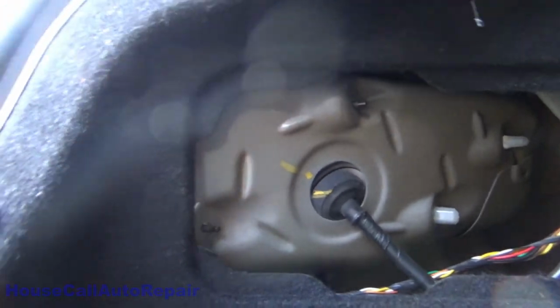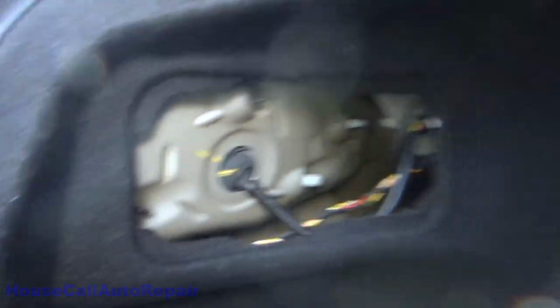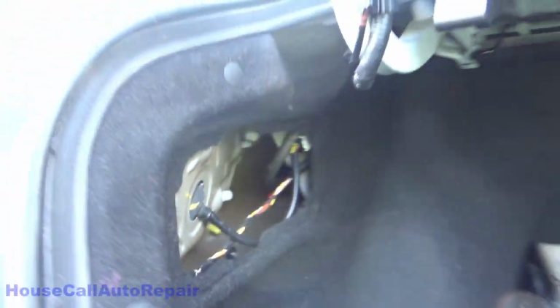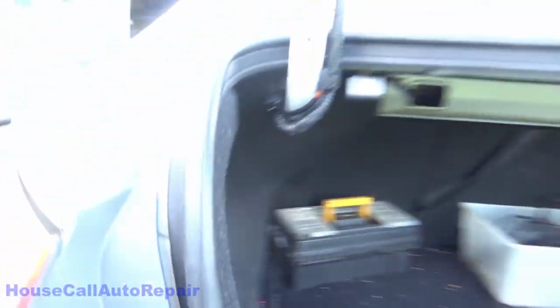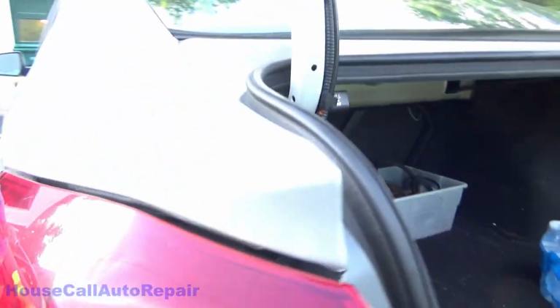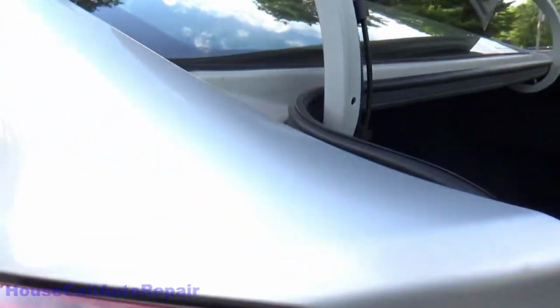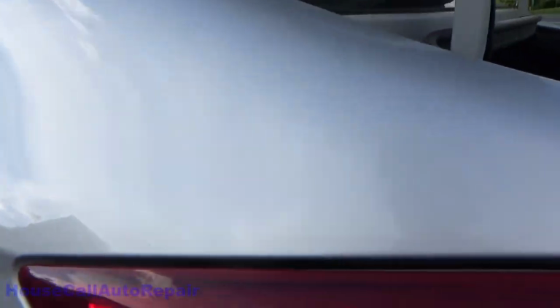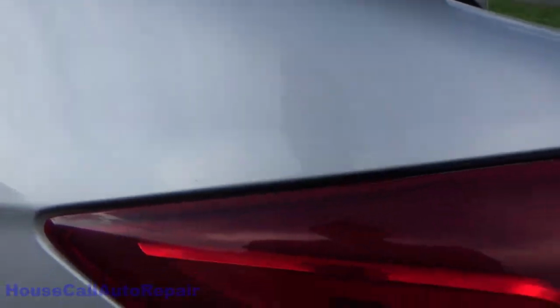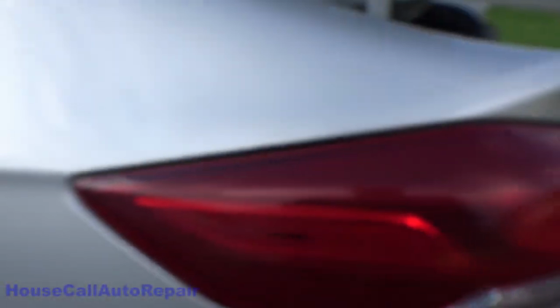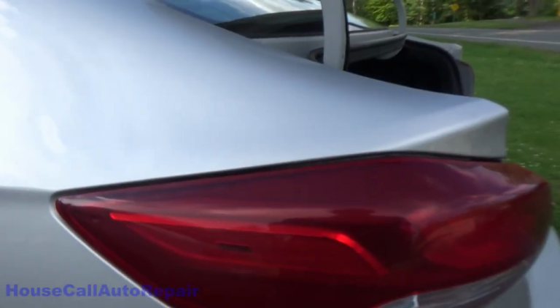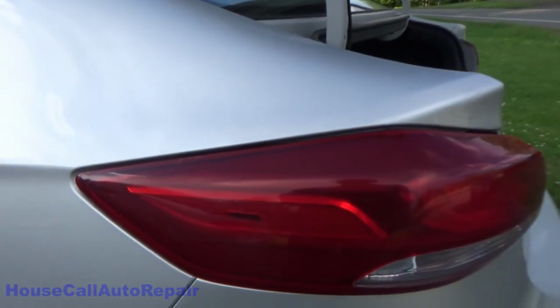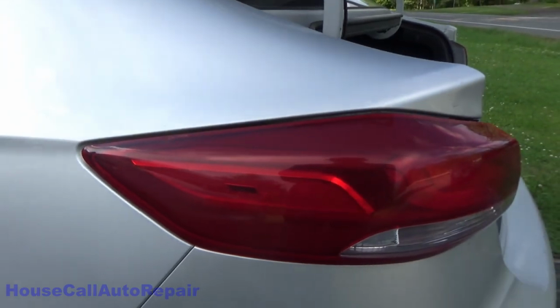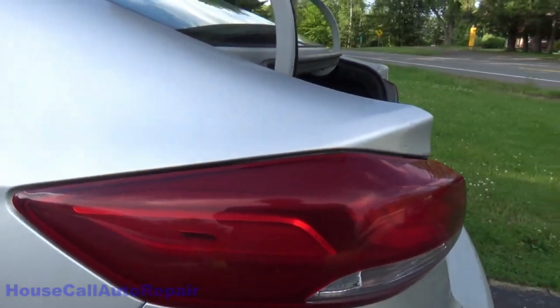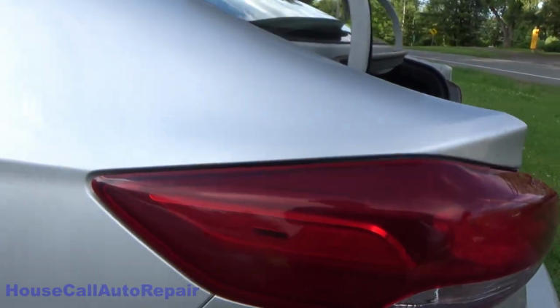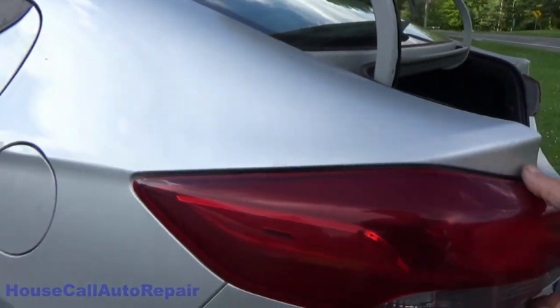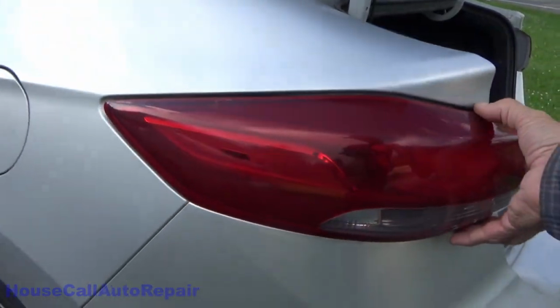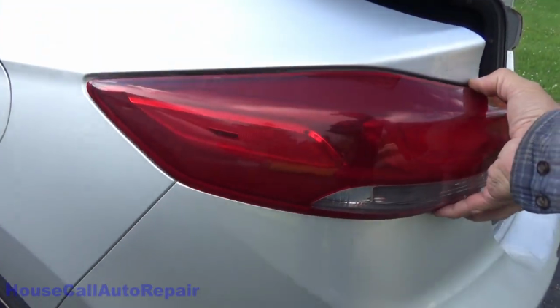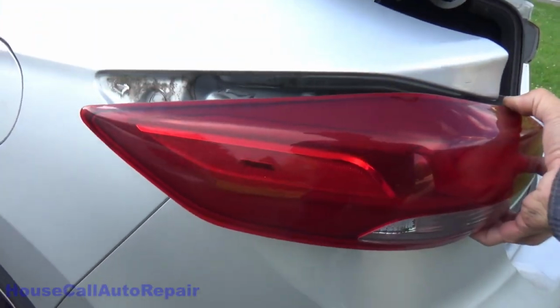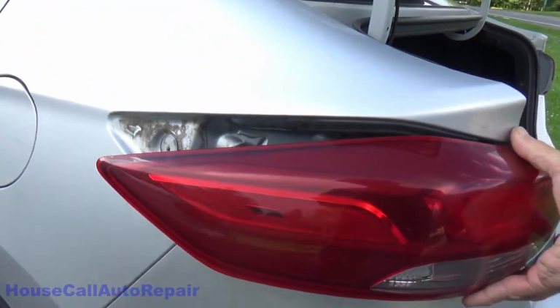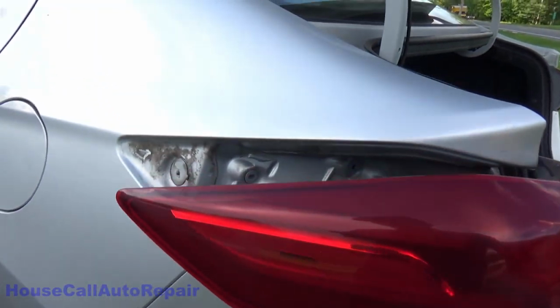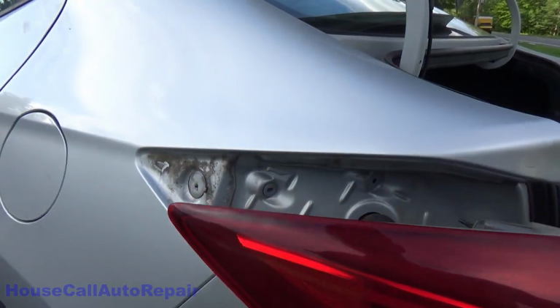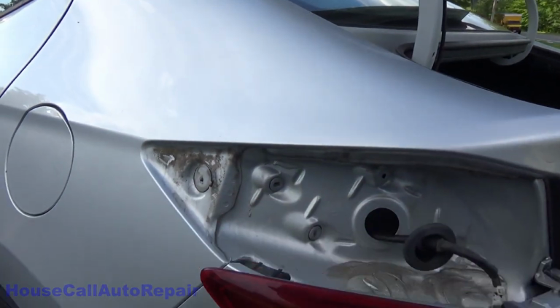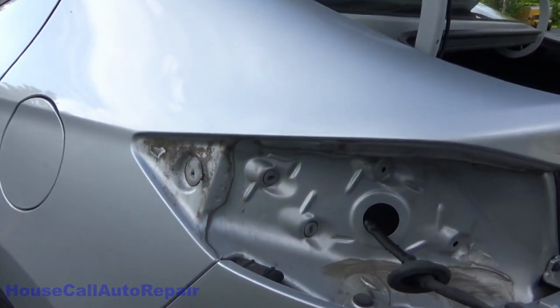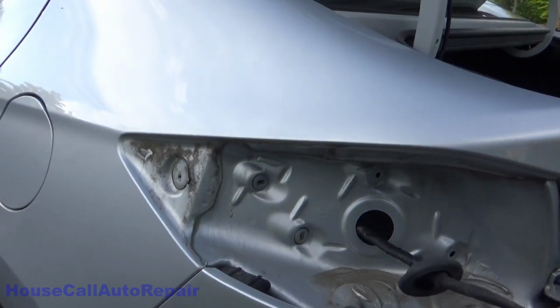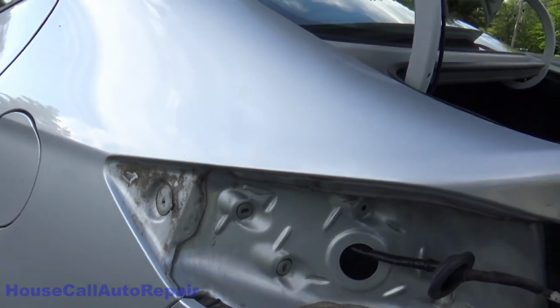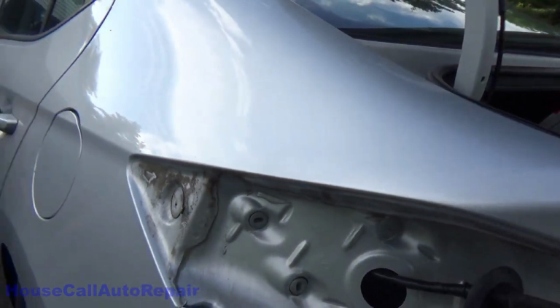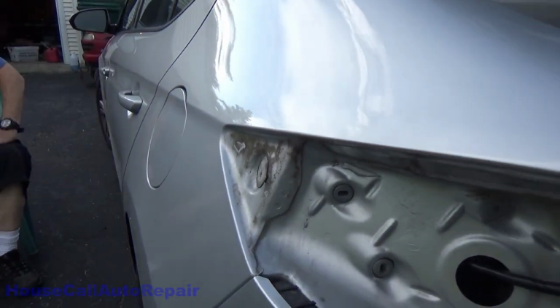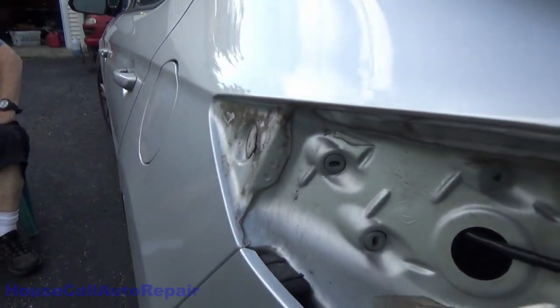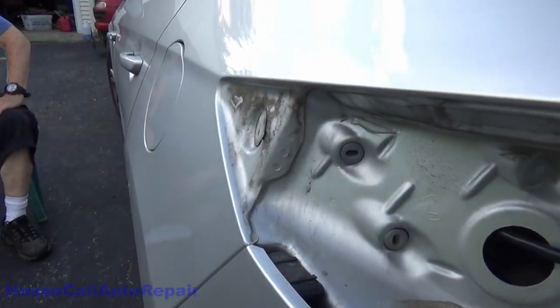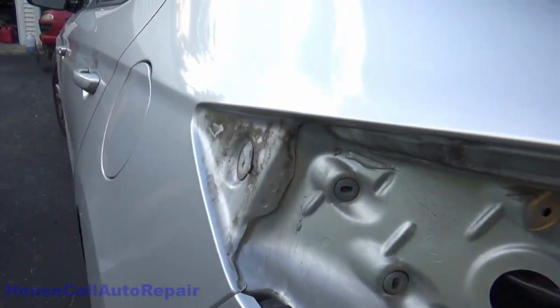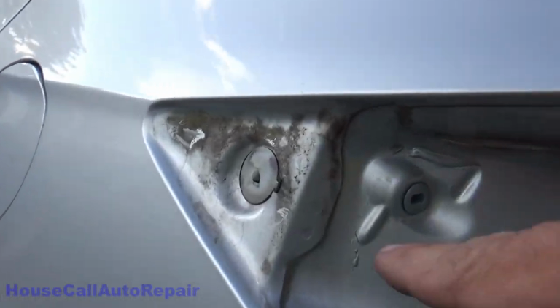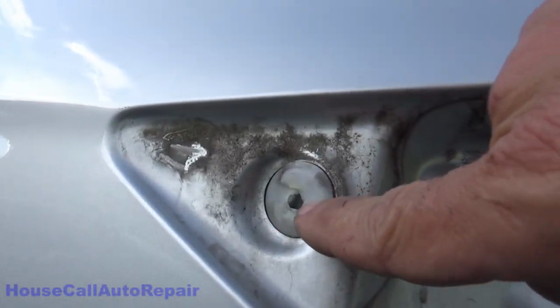I still have the nuts on the inside. After knocking this out, remove both of the nuts and you should now be able to slide the taillight straight back.